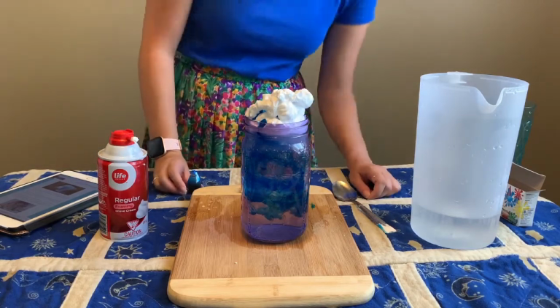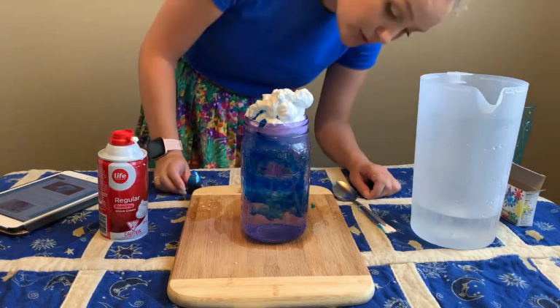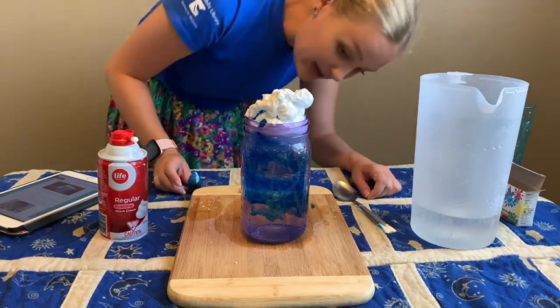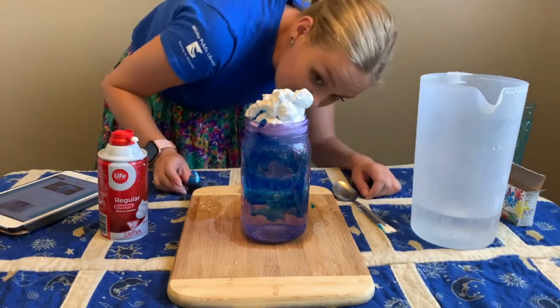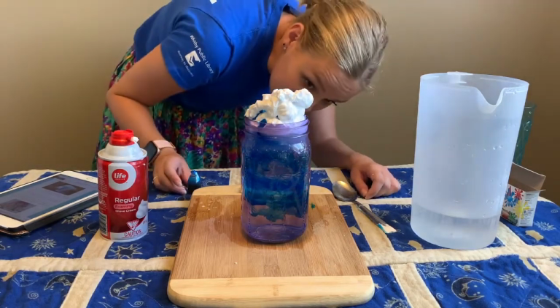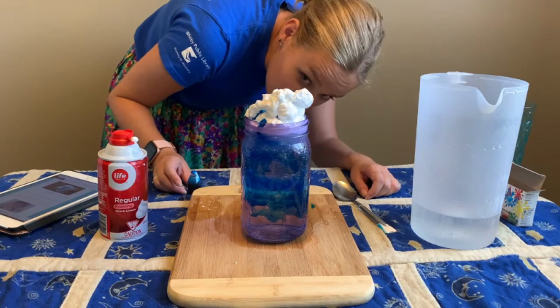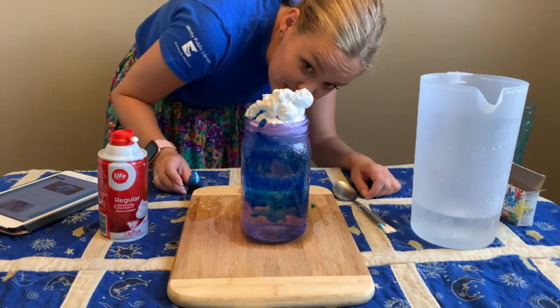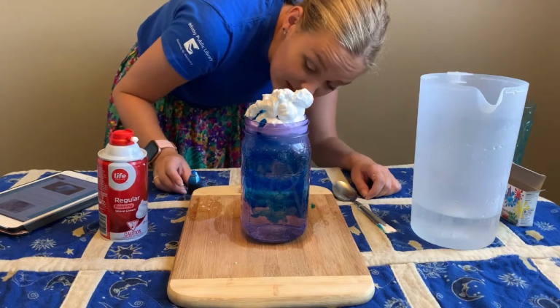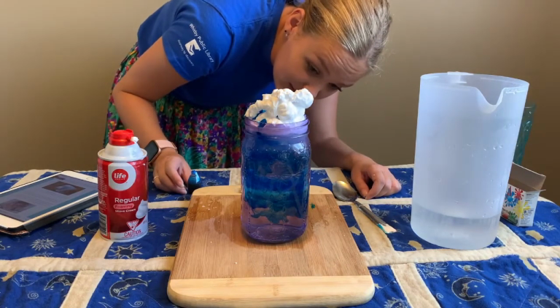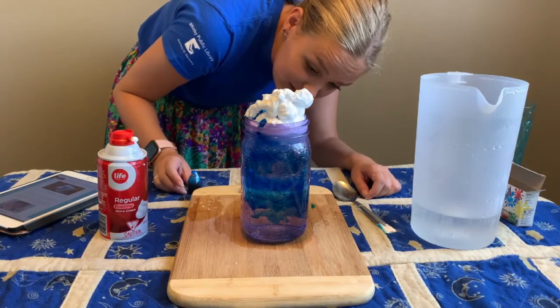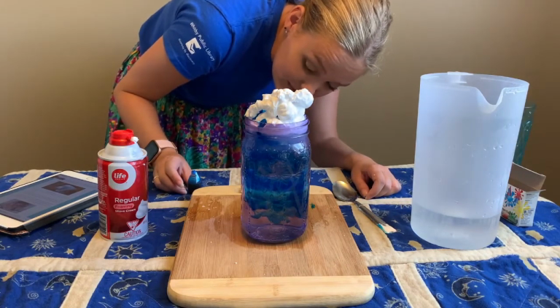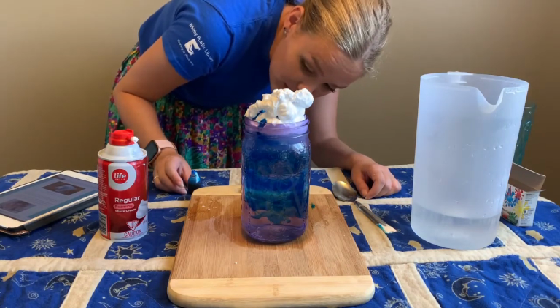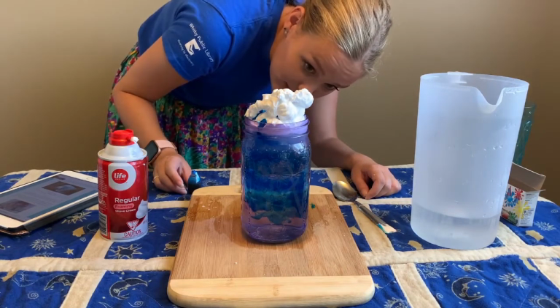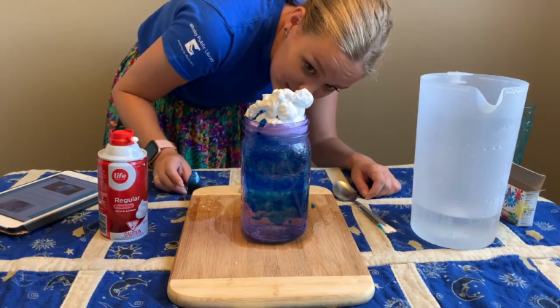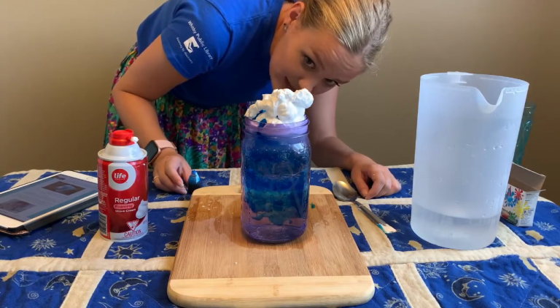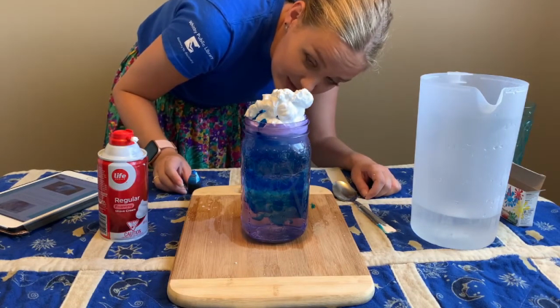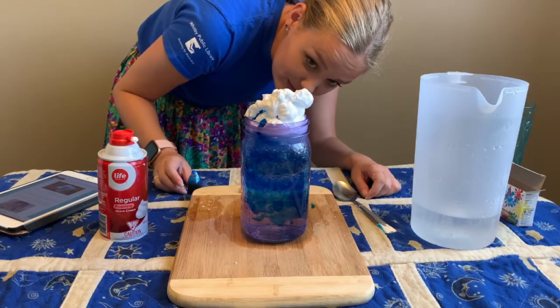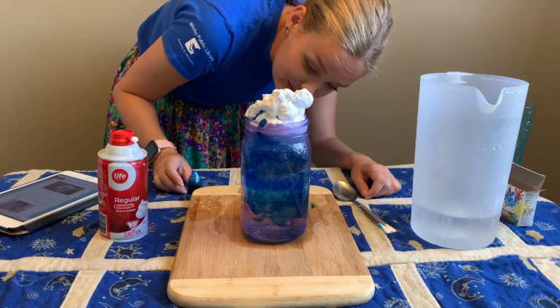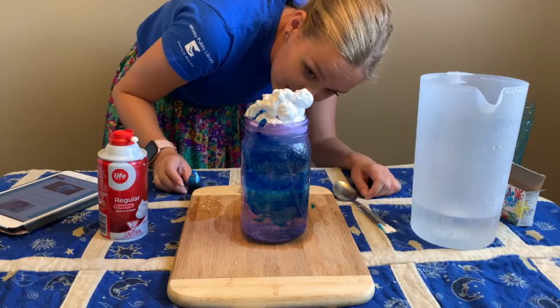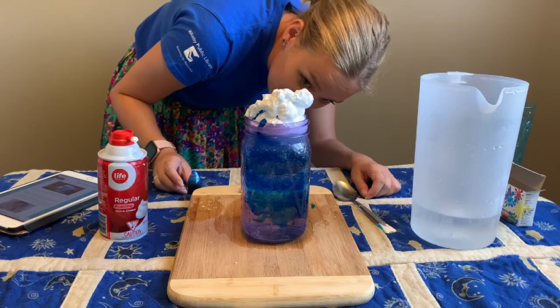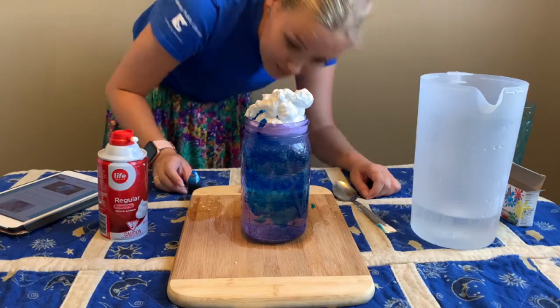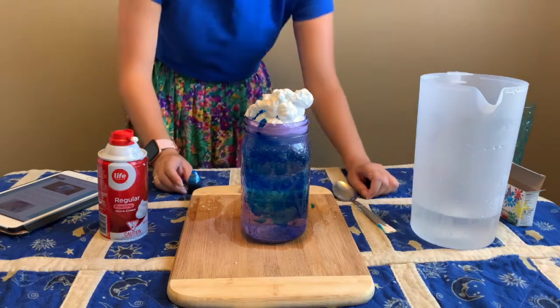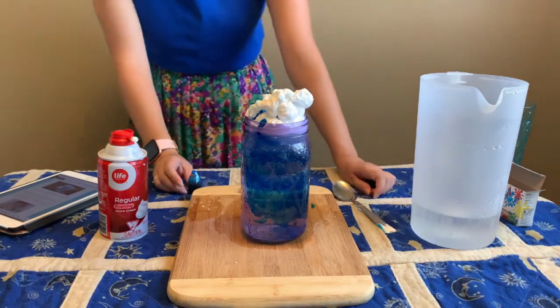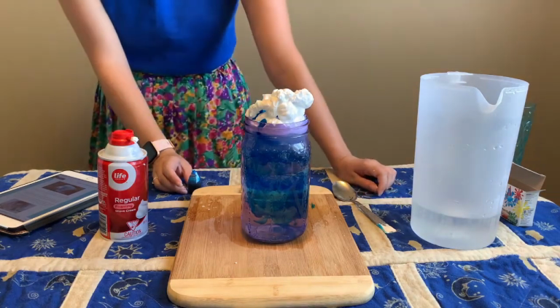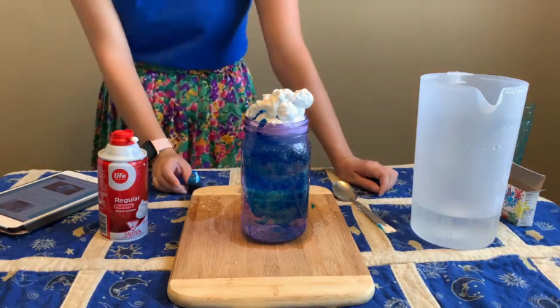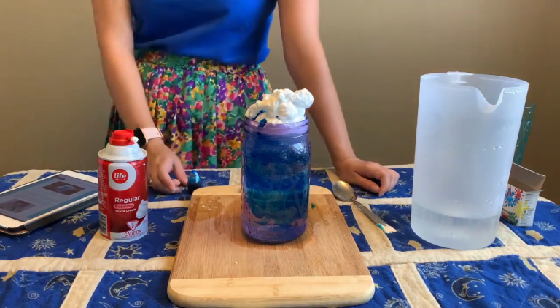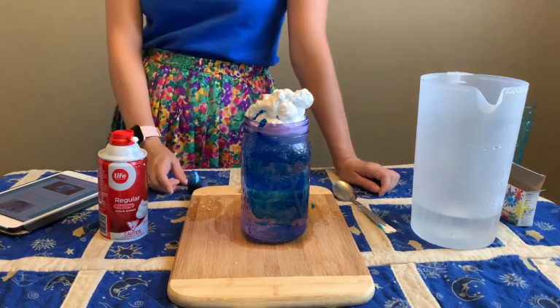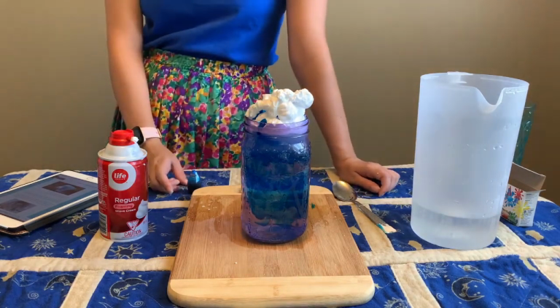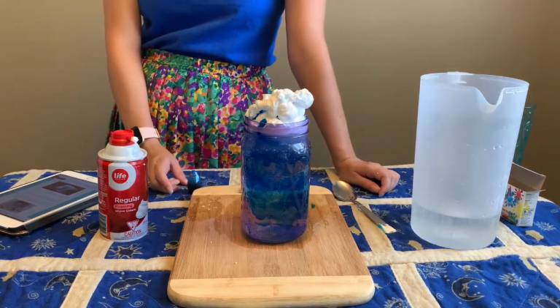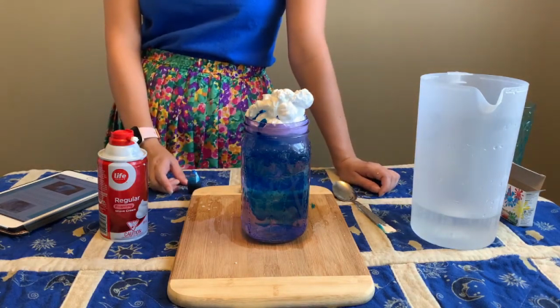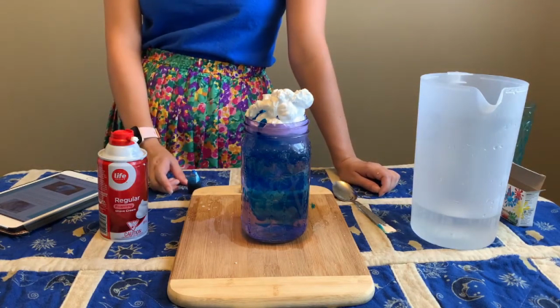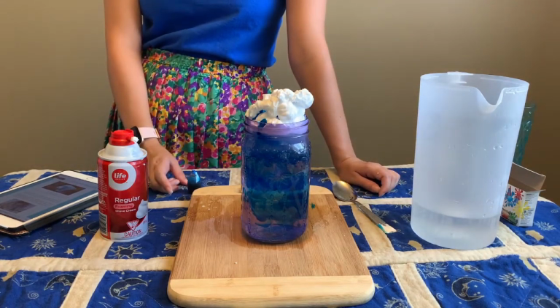Cool, right? You can use all different colors, different jars, try different levels of shaving cream, and watch as the rain is released down into the jar.